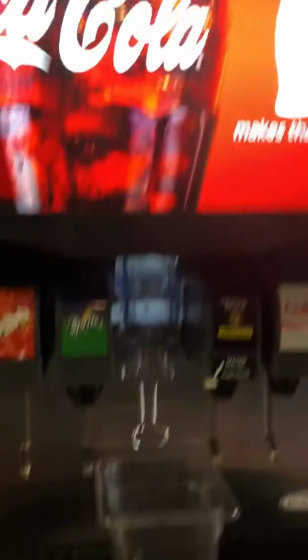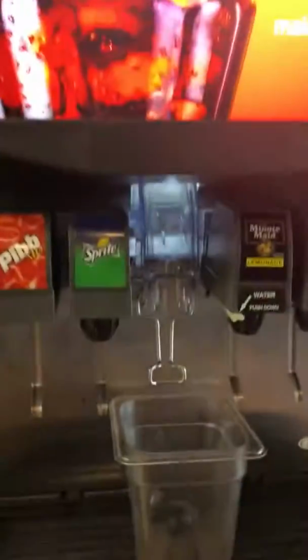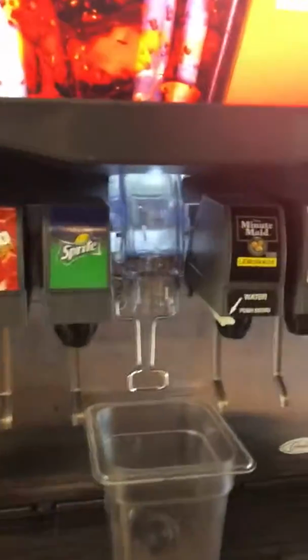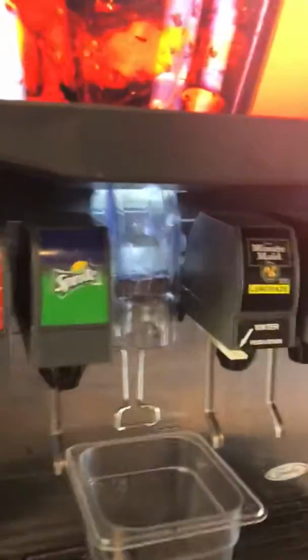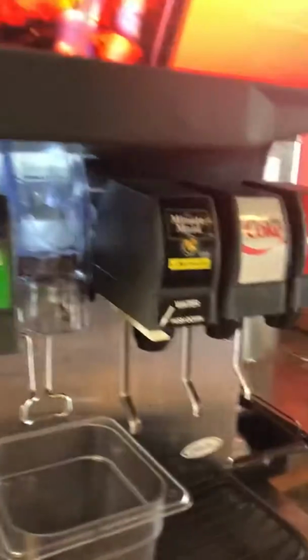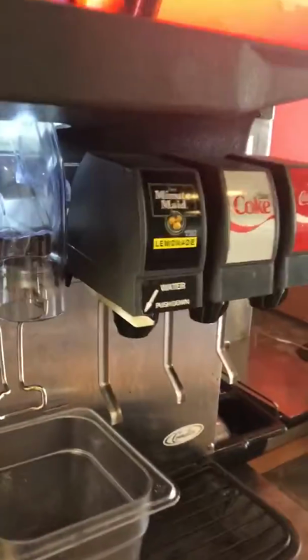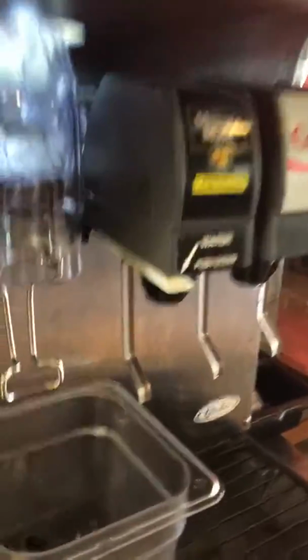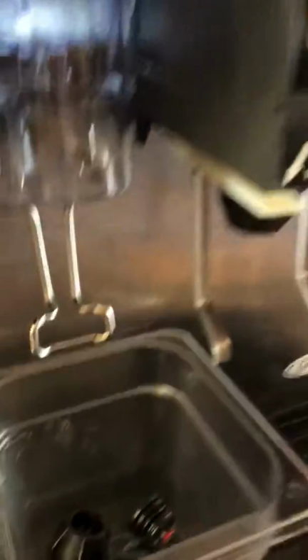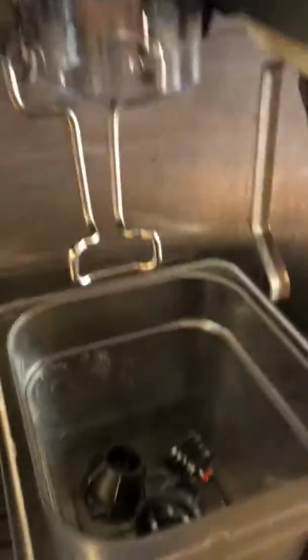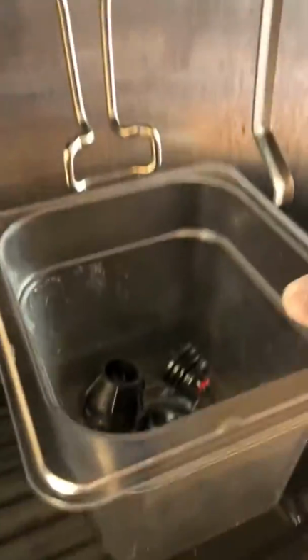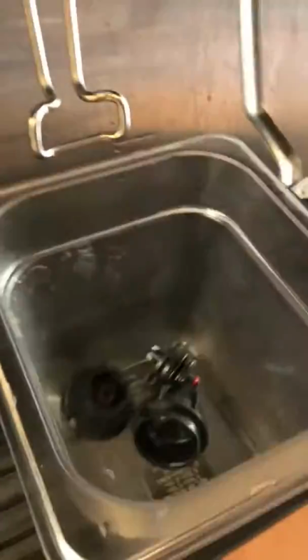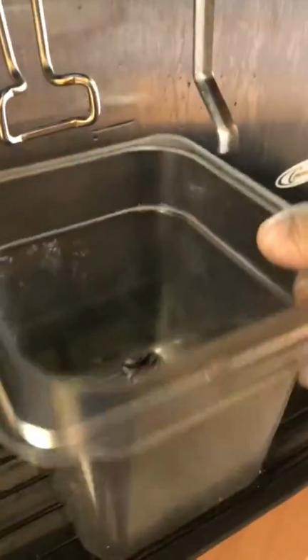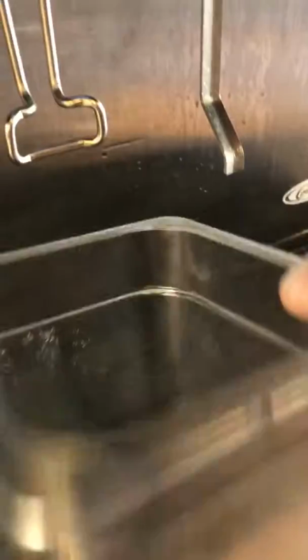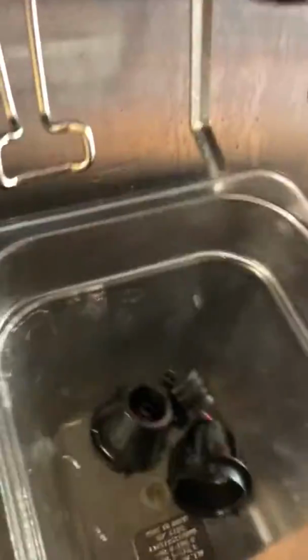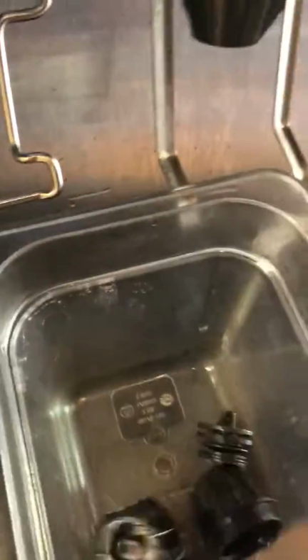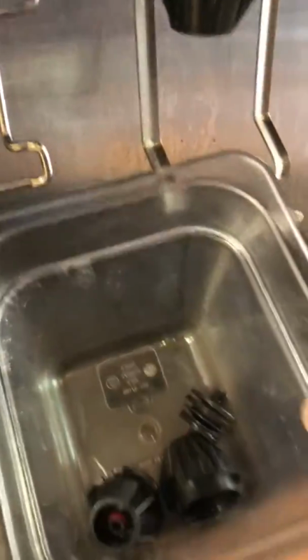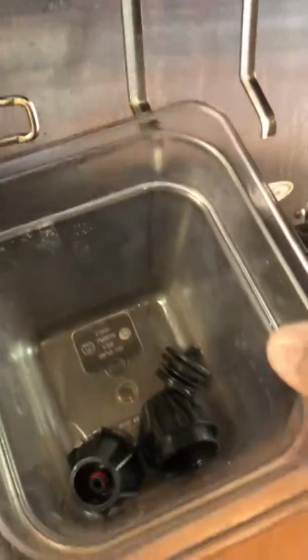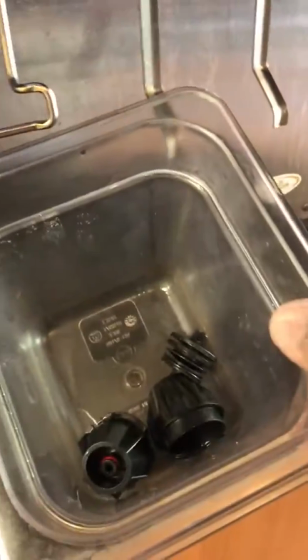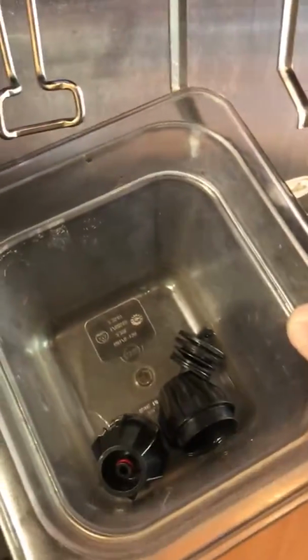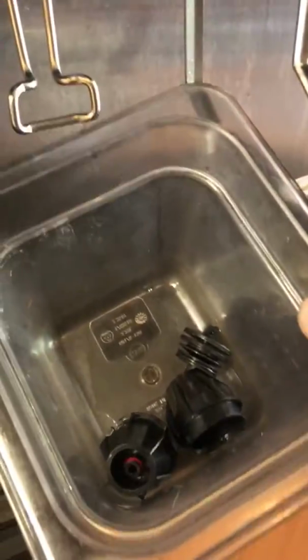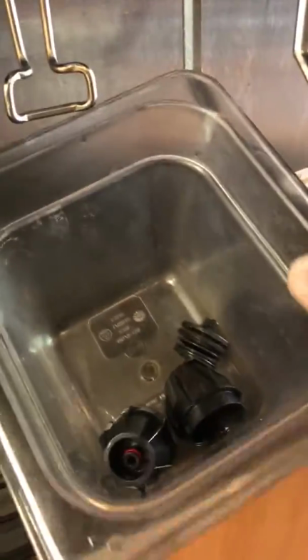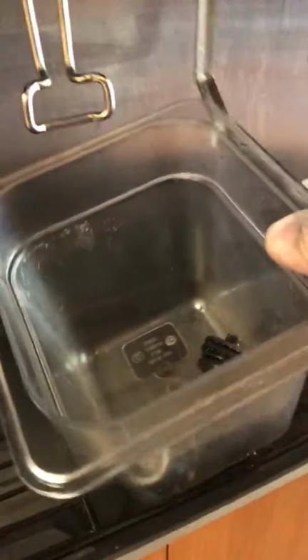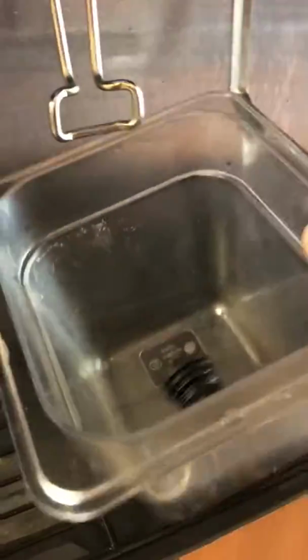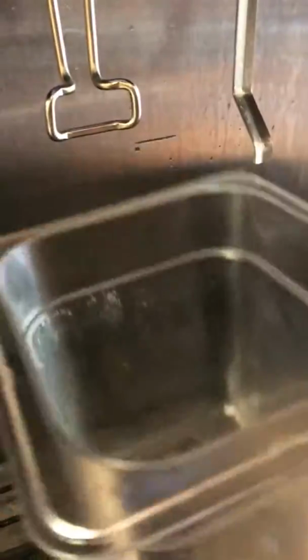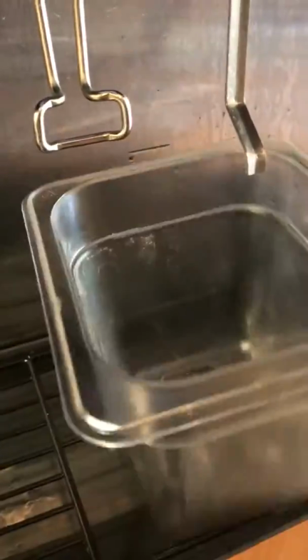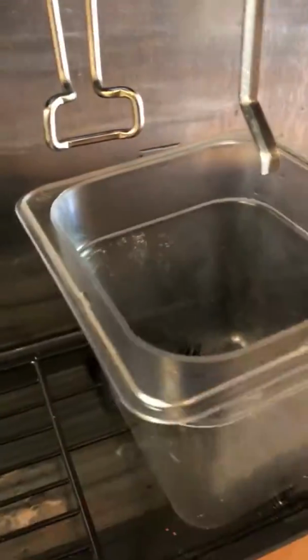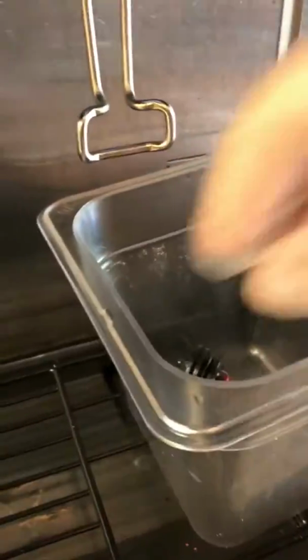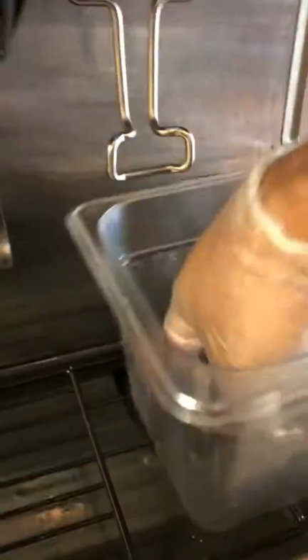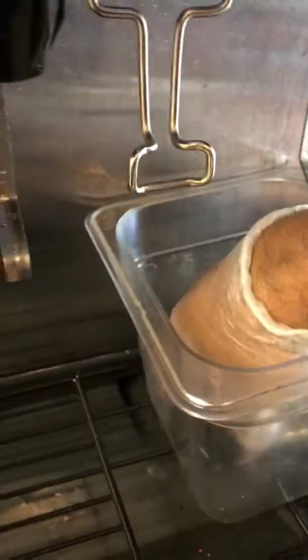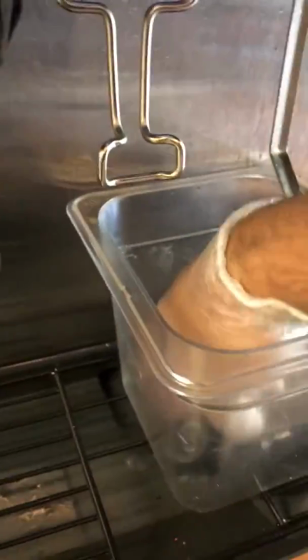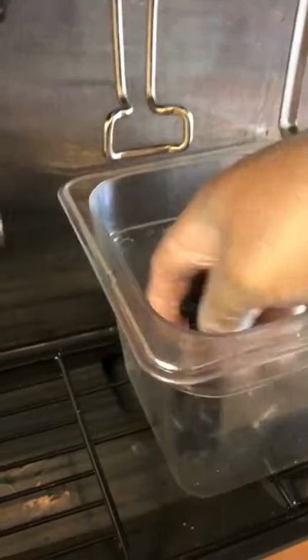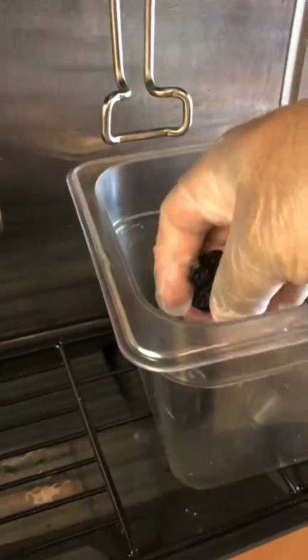Every morning, we rinse the fountain machine heads after they've been soaking all night.